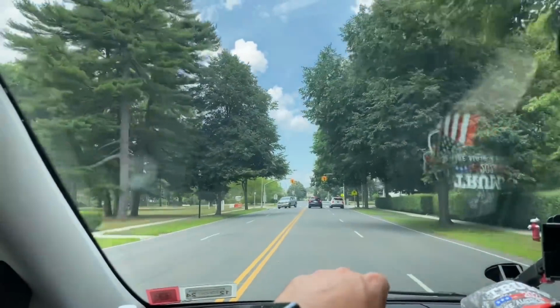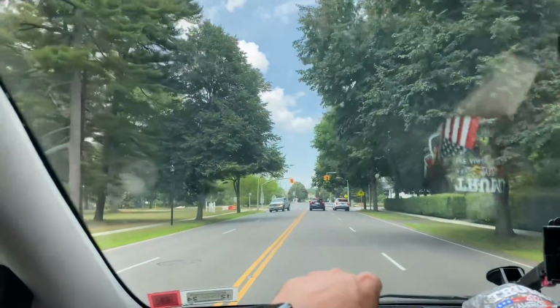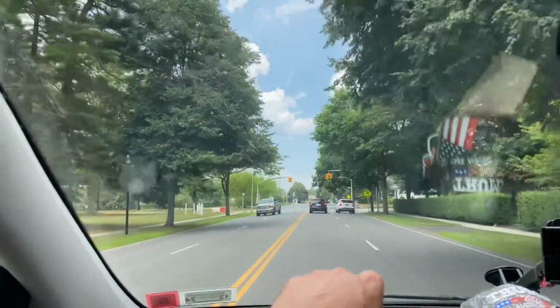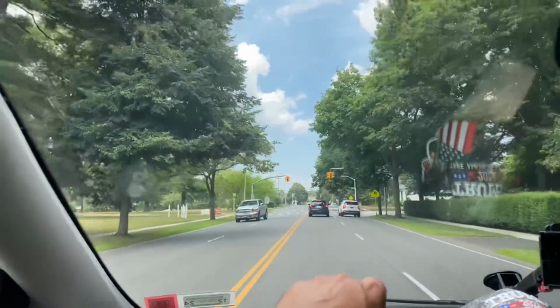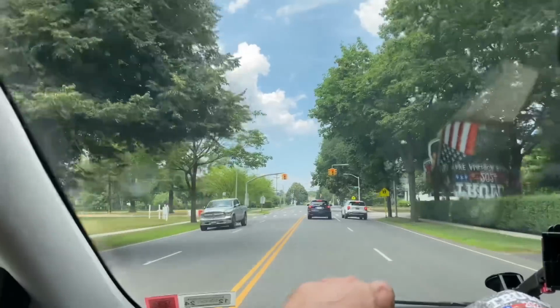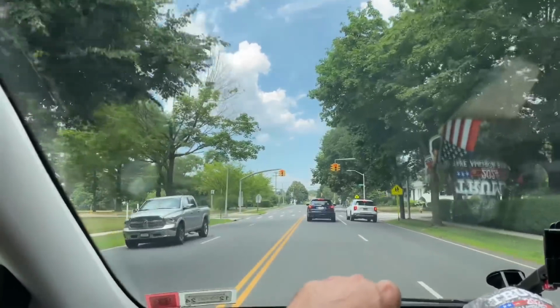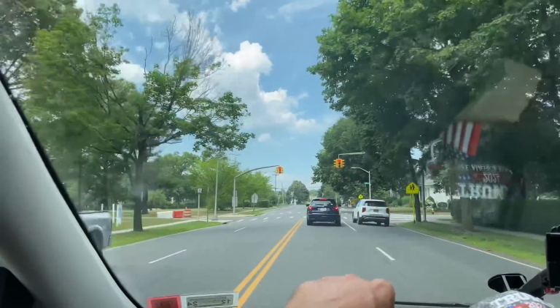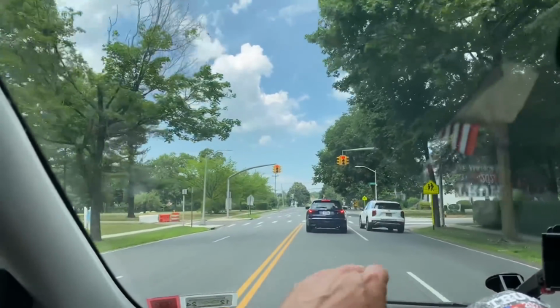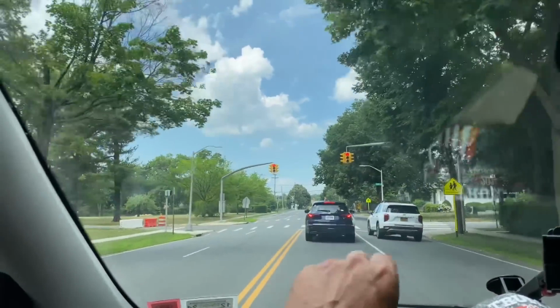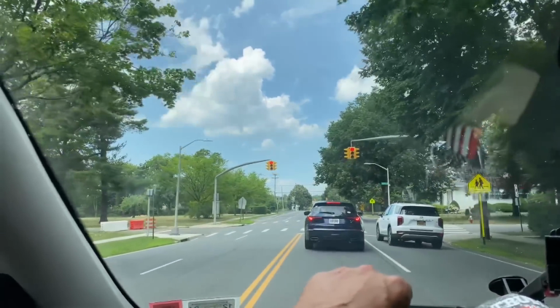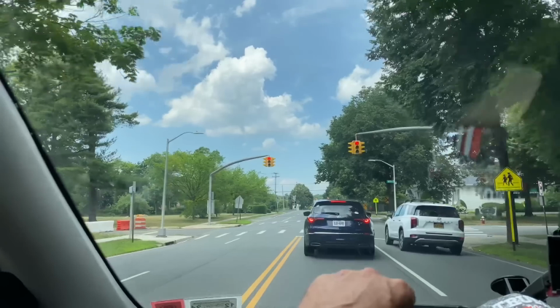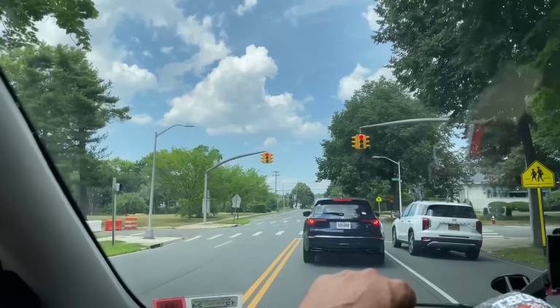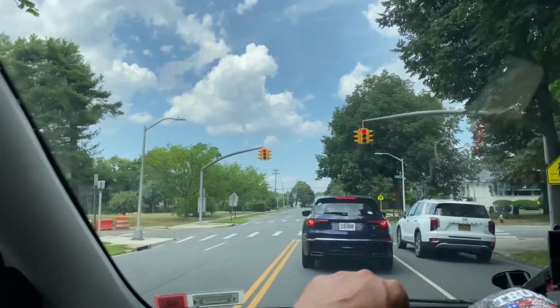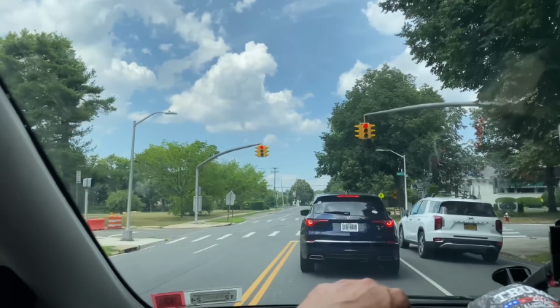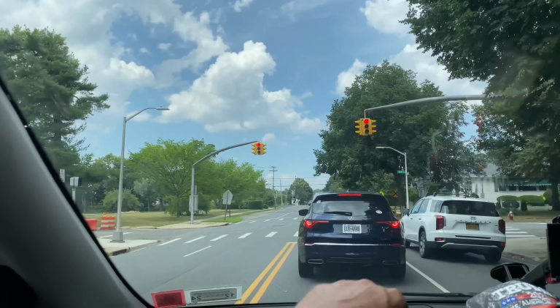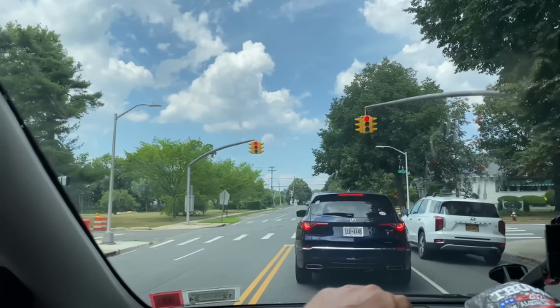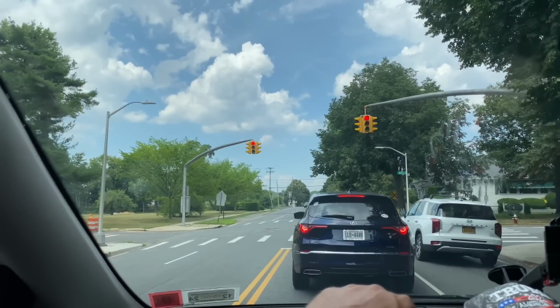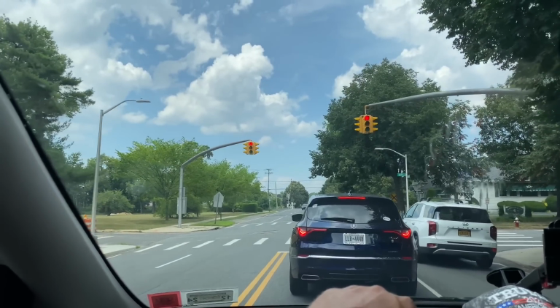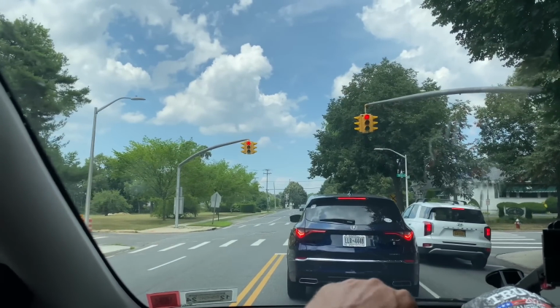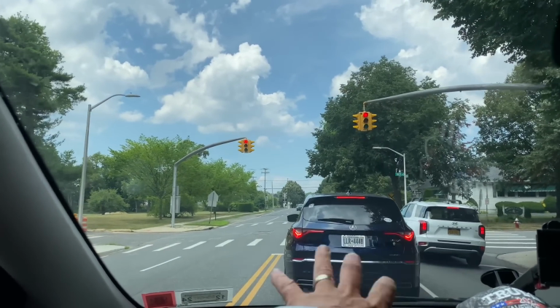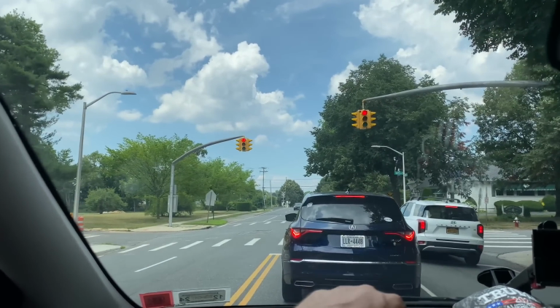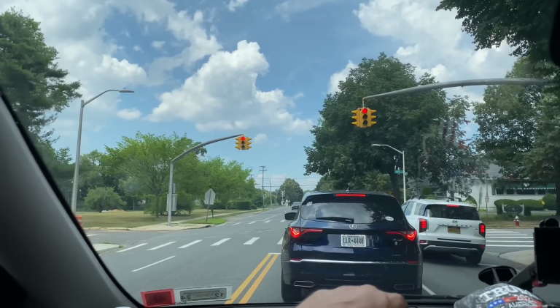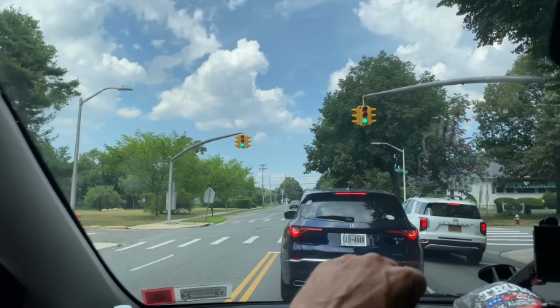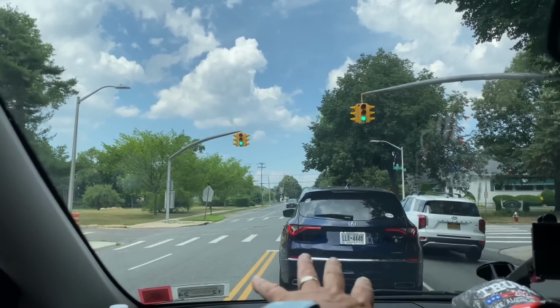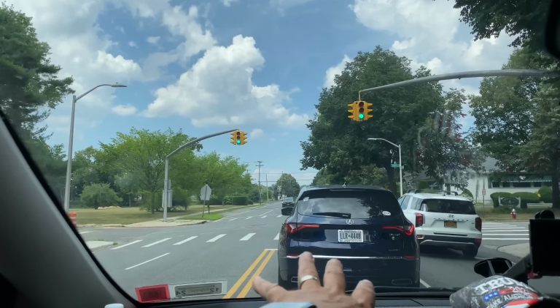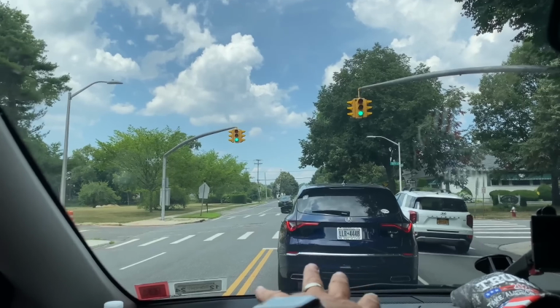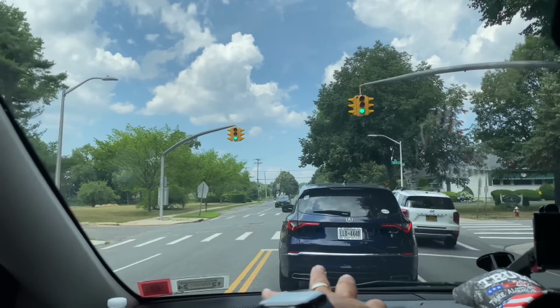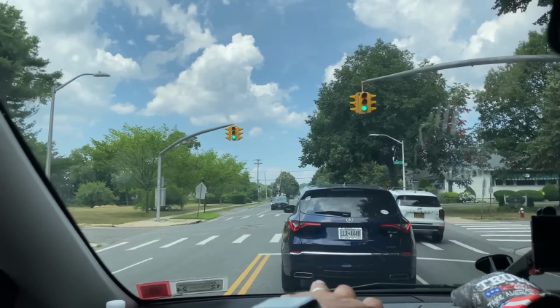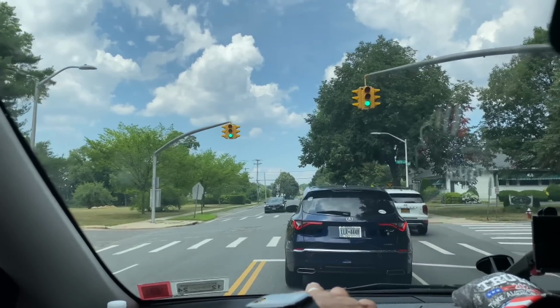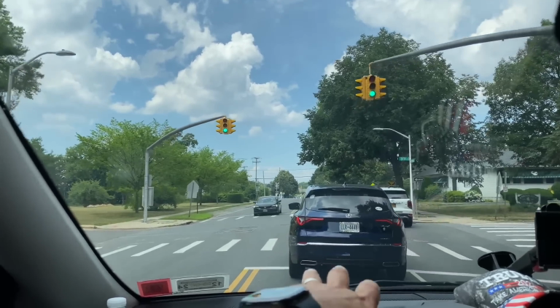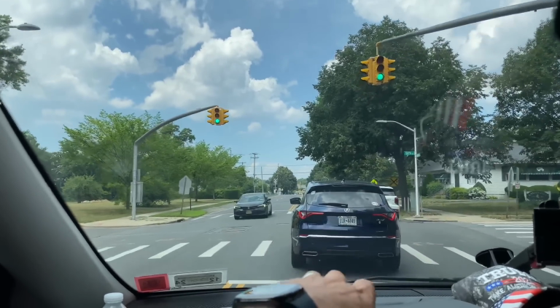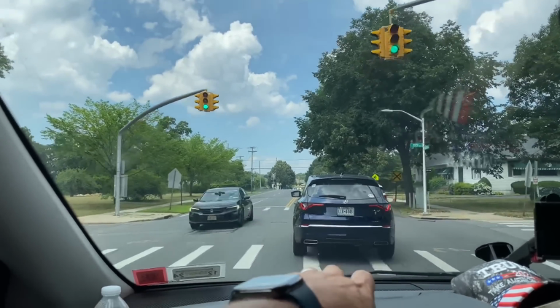Alright. I'm about 10 minutes away from my next service call. We have a central air system for the second floor of a home that's not blowing cold air — the indoor unit is blowing just warm ambient air. They booked the appointment online, so let's go see what's going on.